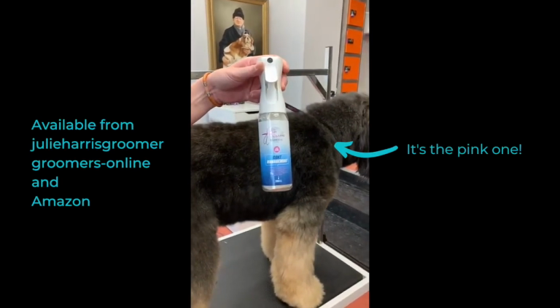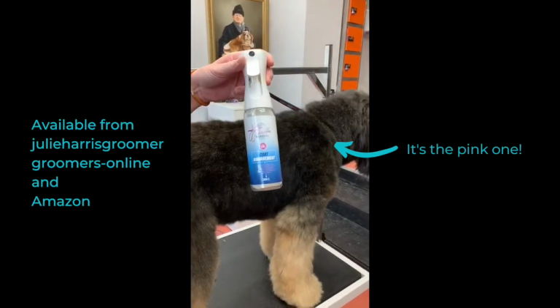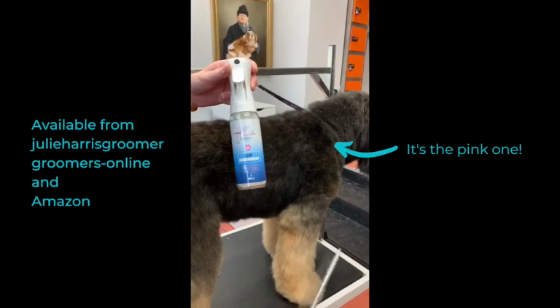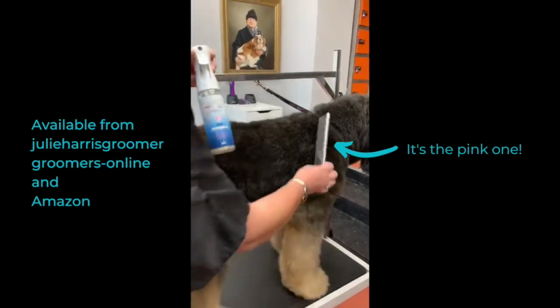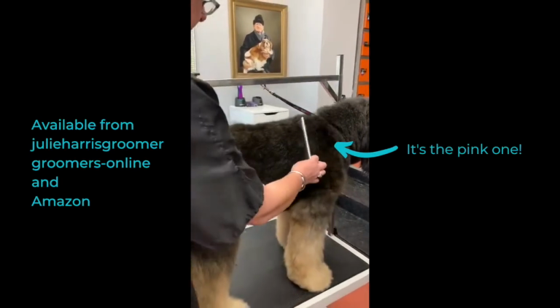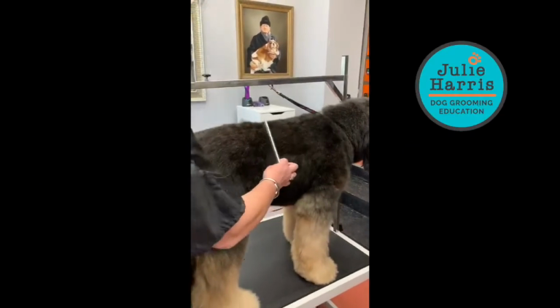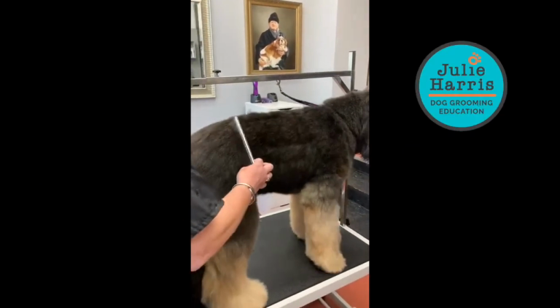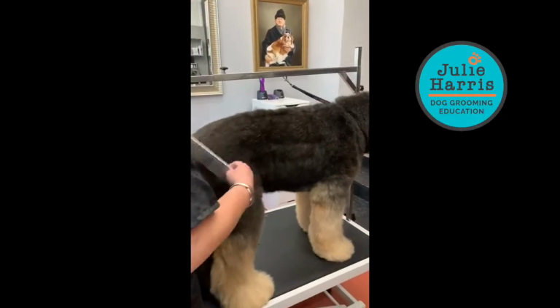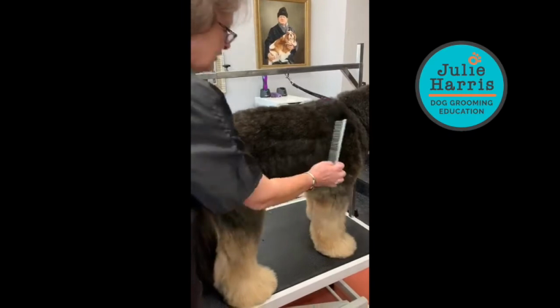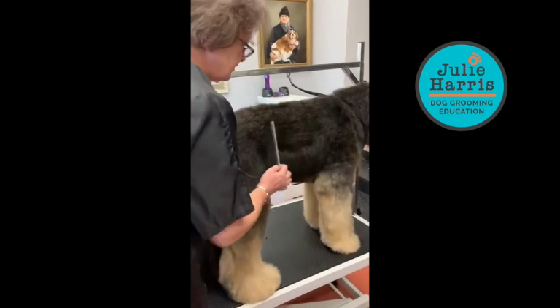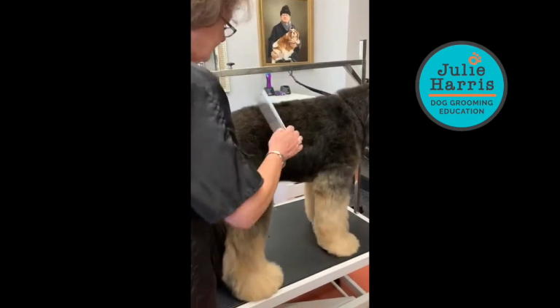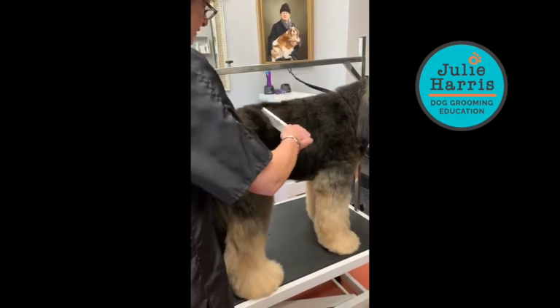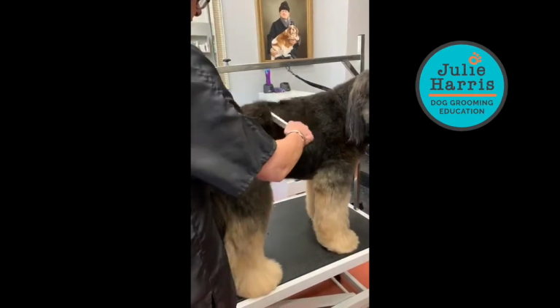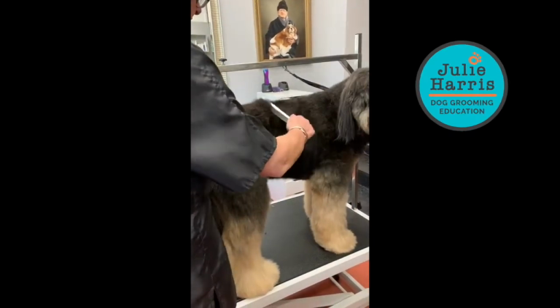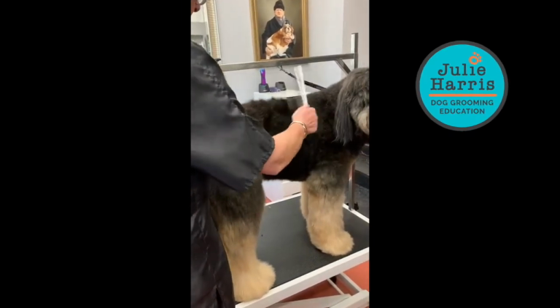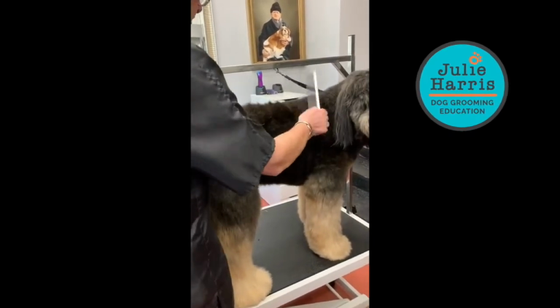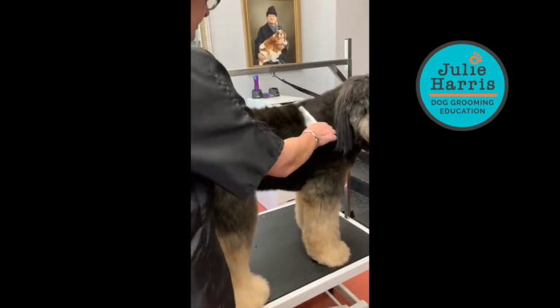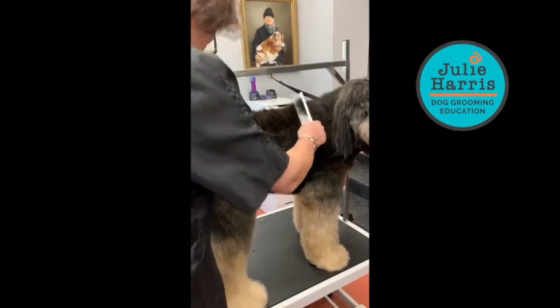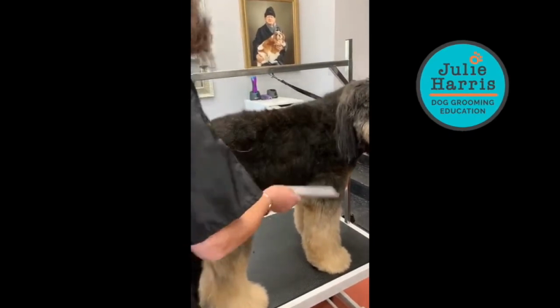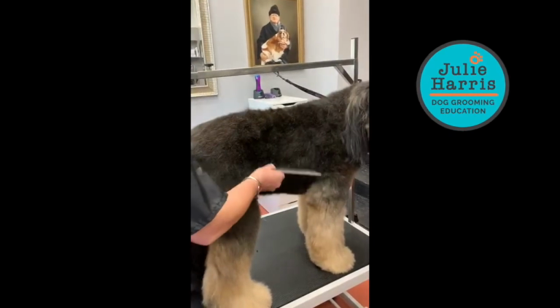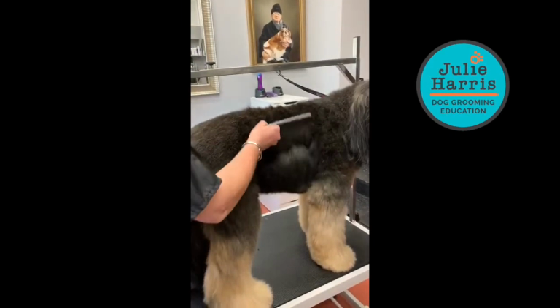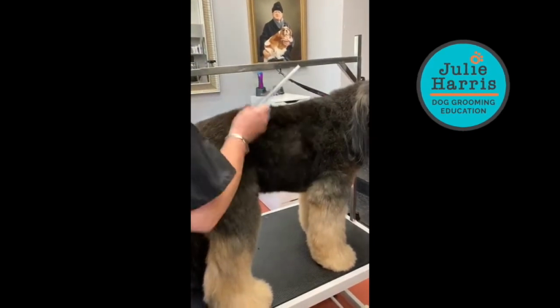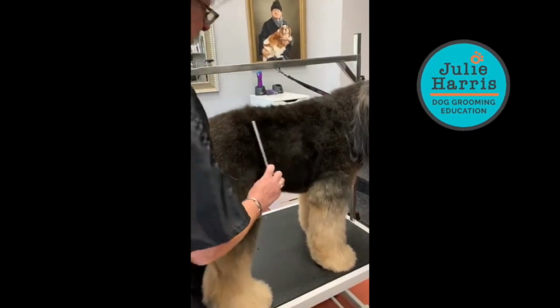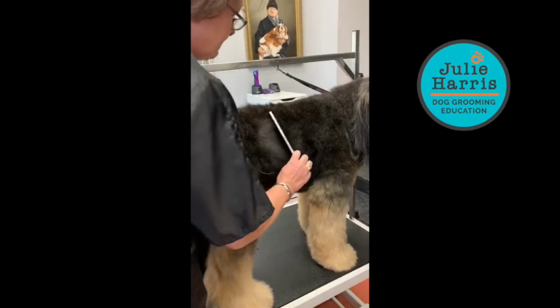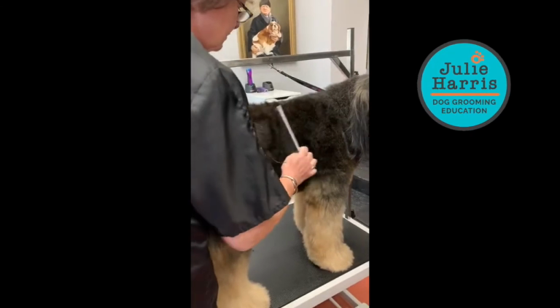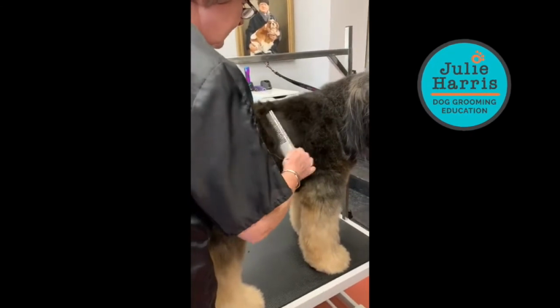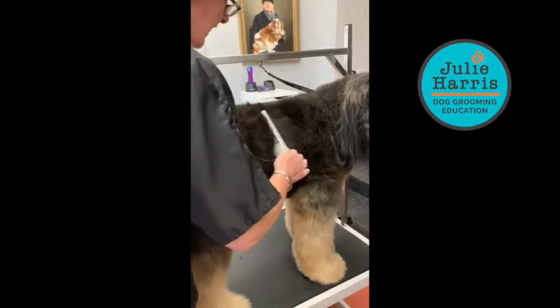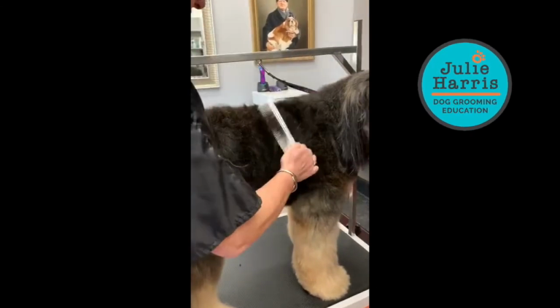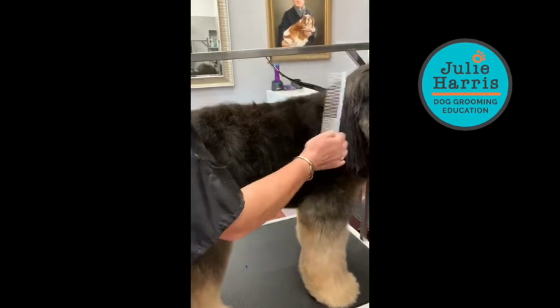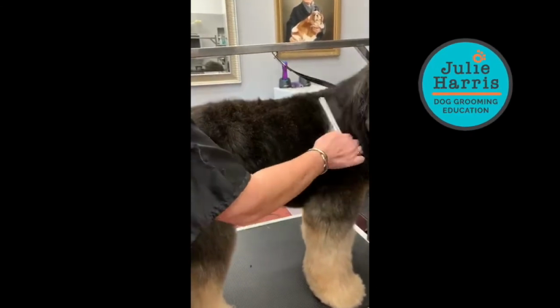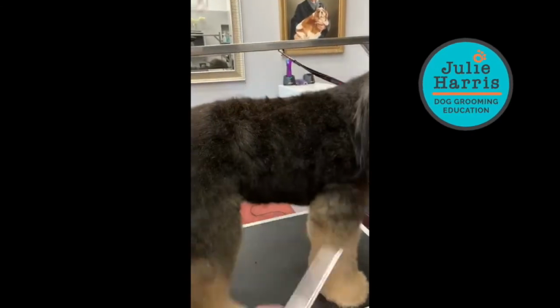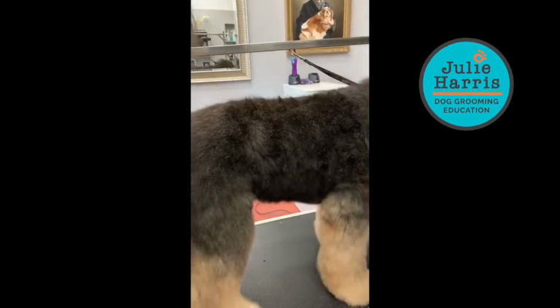You can see from this how easily the comb is just gliding through. I just wanted to show those of you that have trouble with your comb attachment work and the comb attachment snags up.